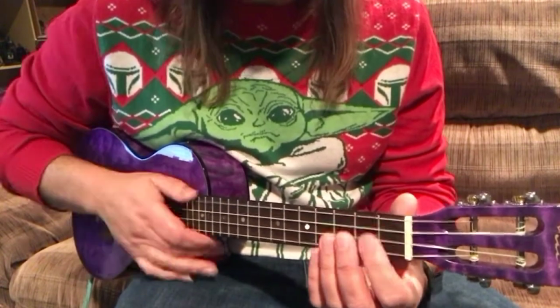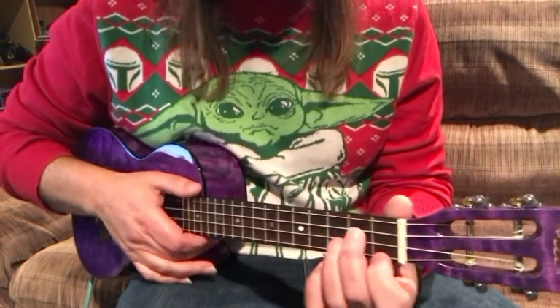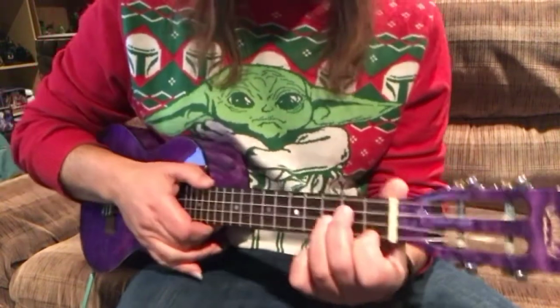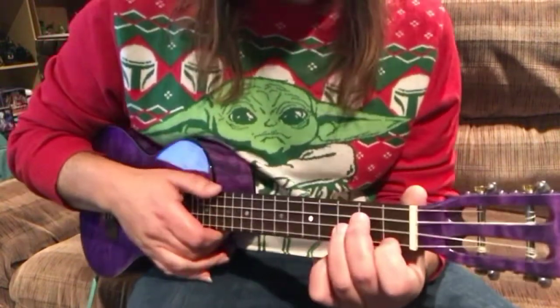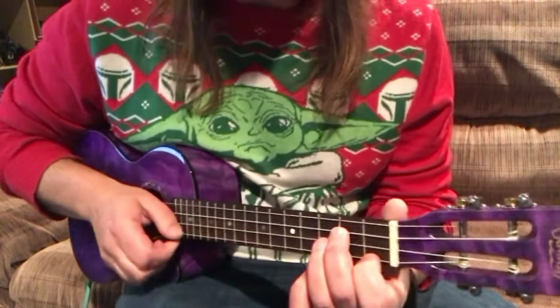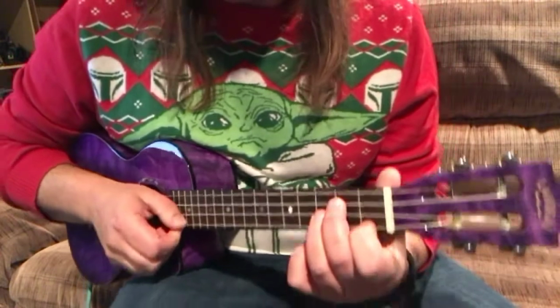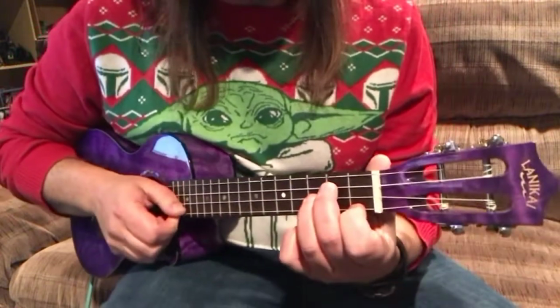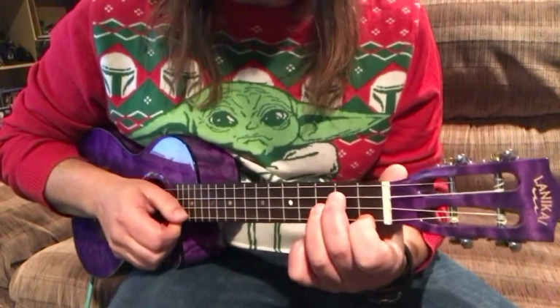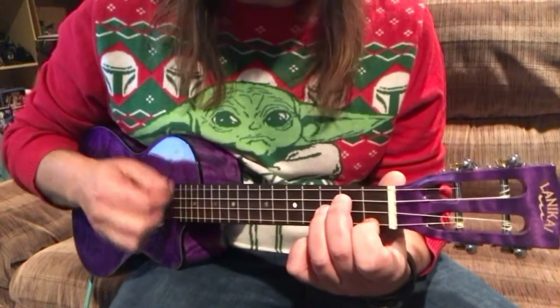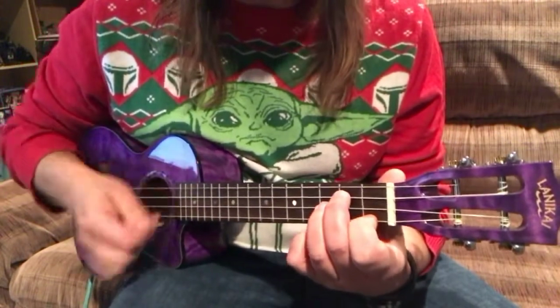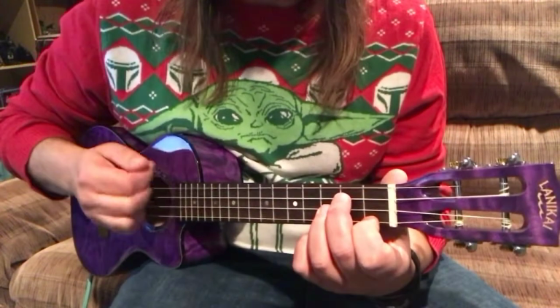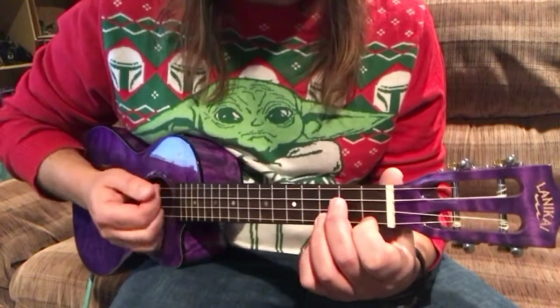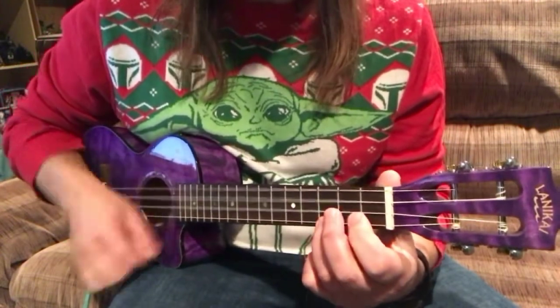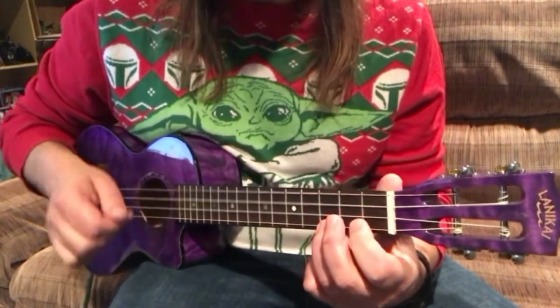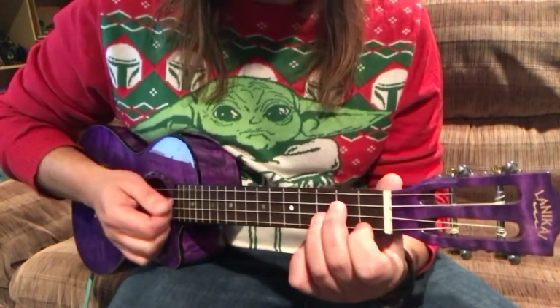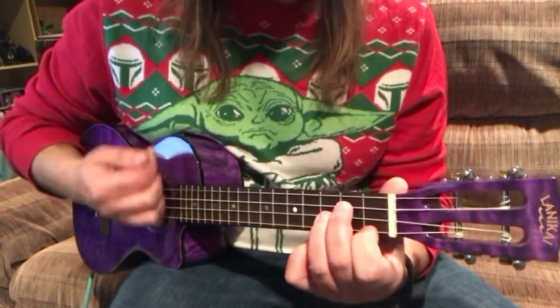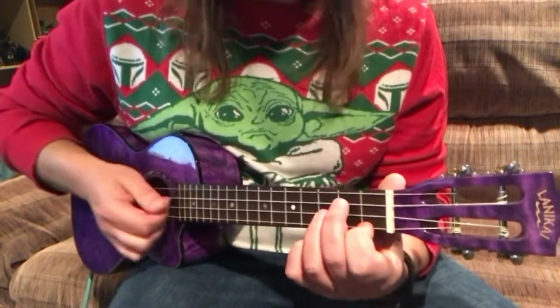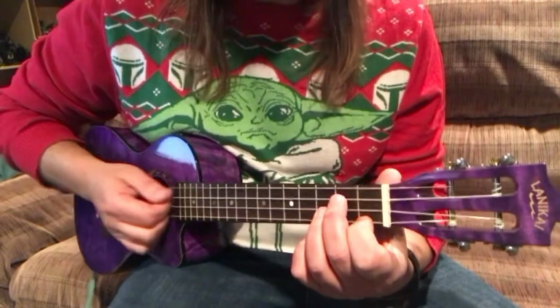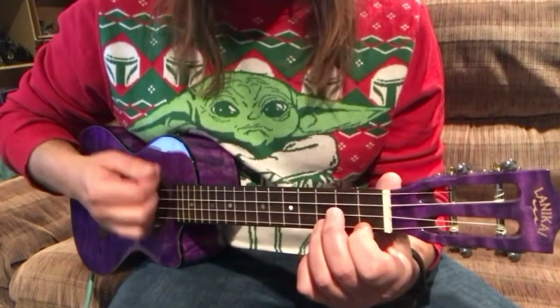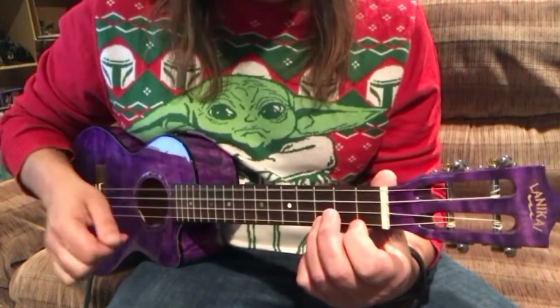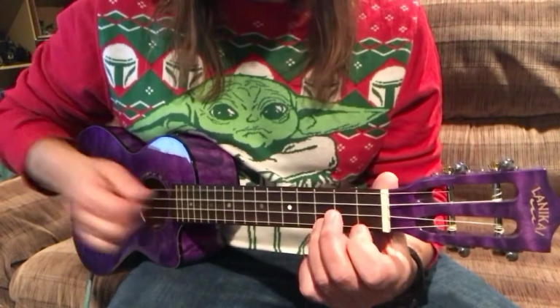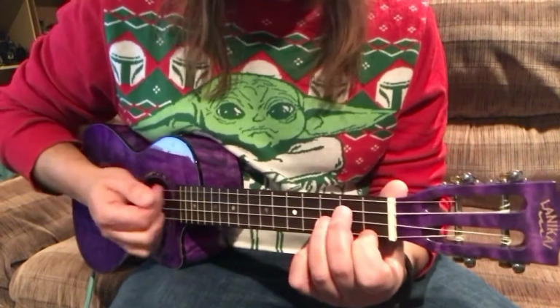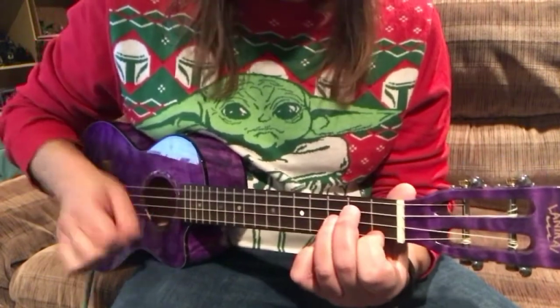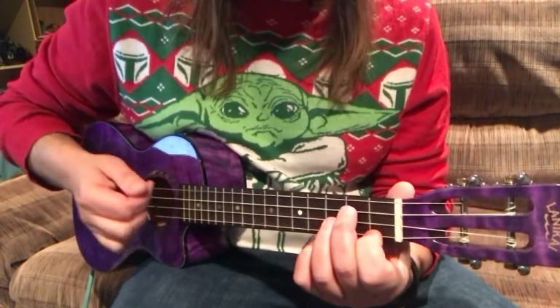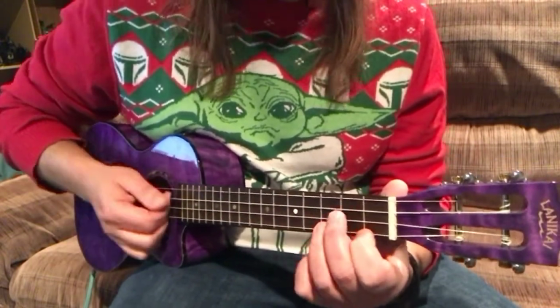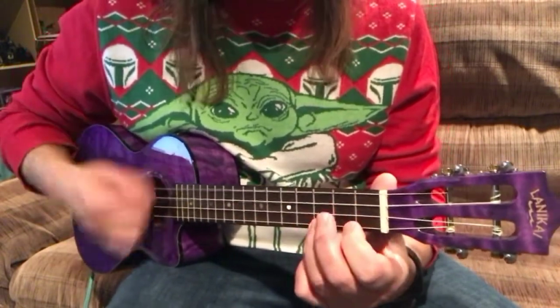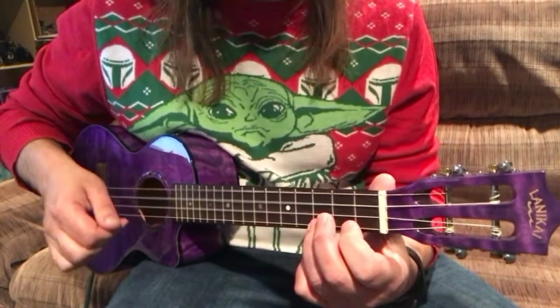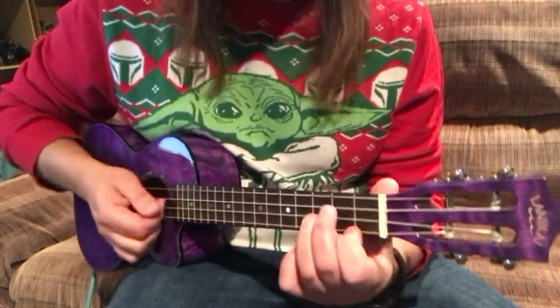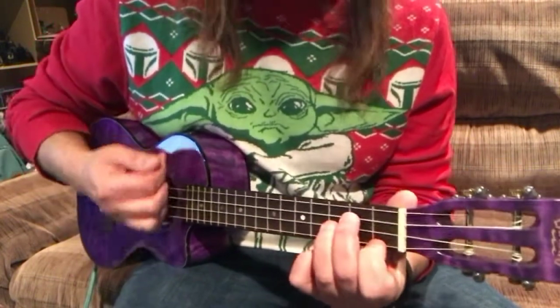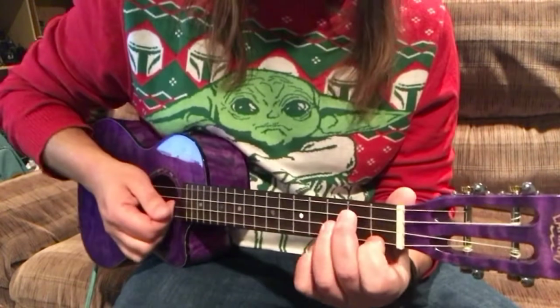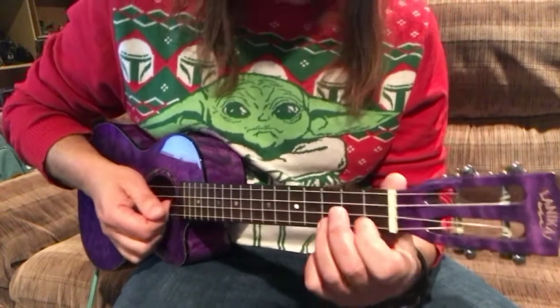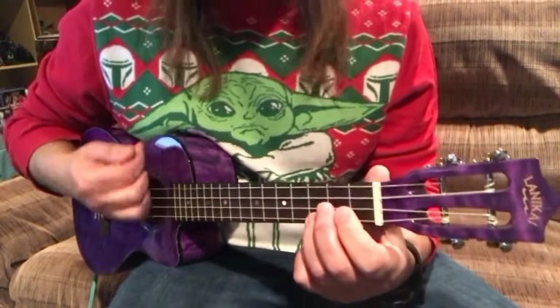Now the chords I'm using are: I'm going to G minor, C, G minor, C, G minor, C.